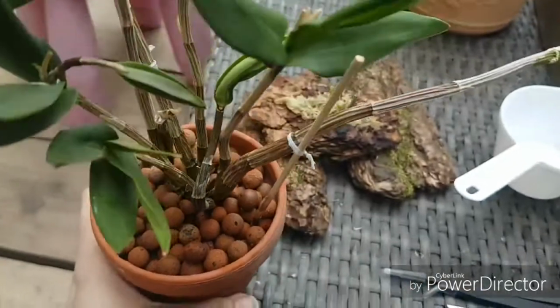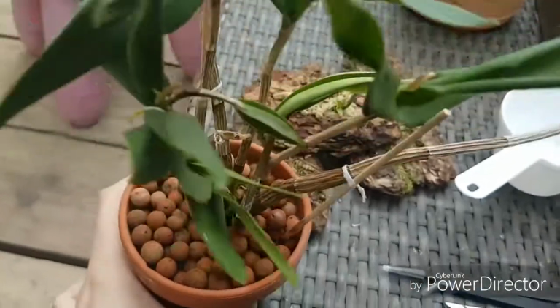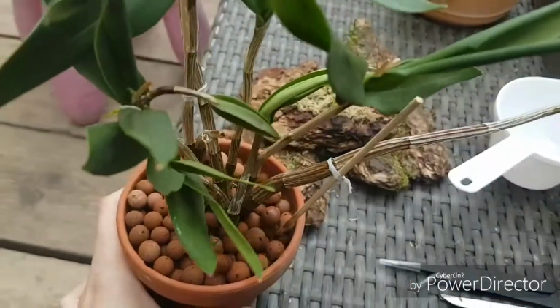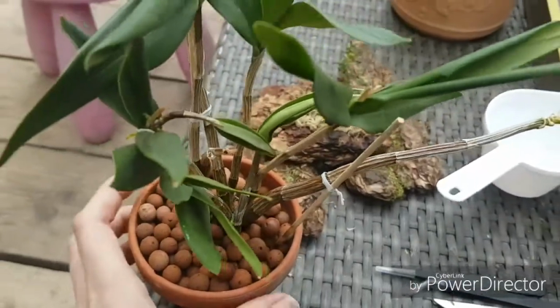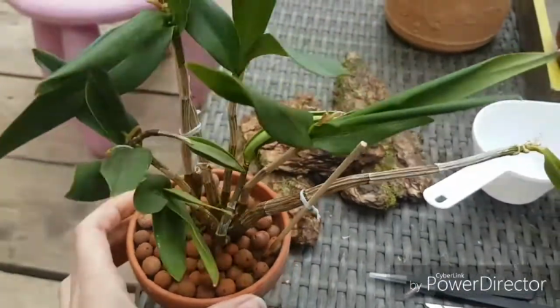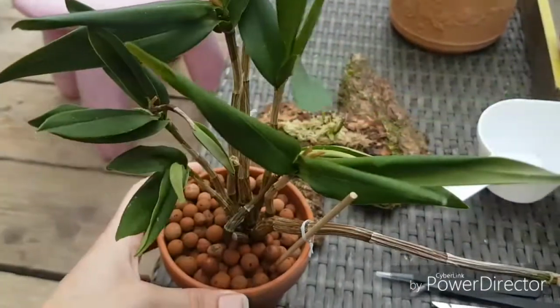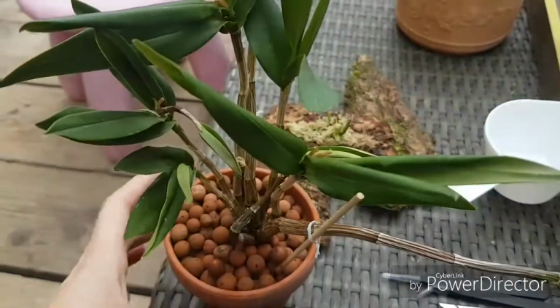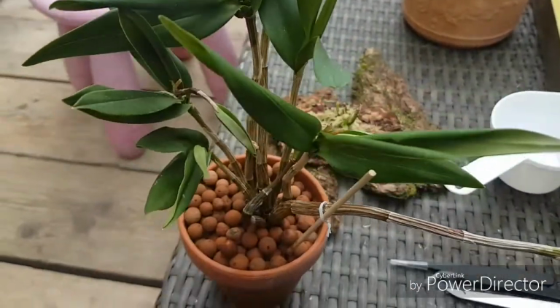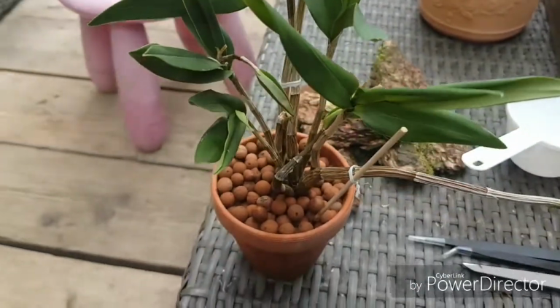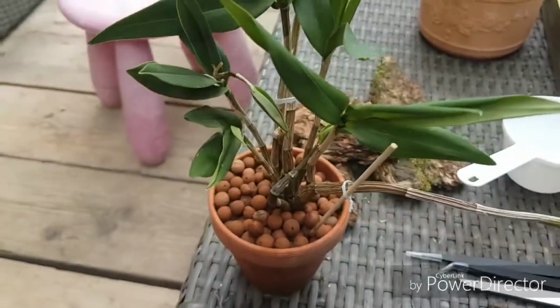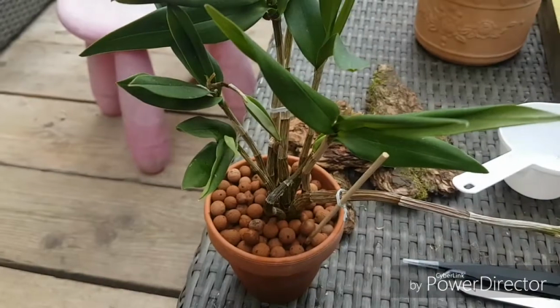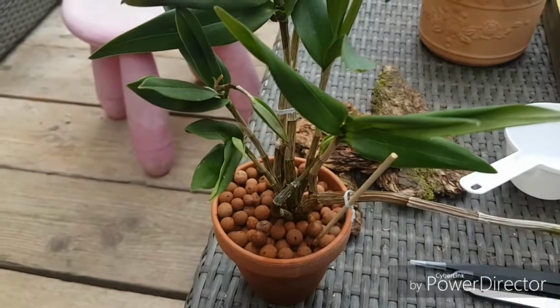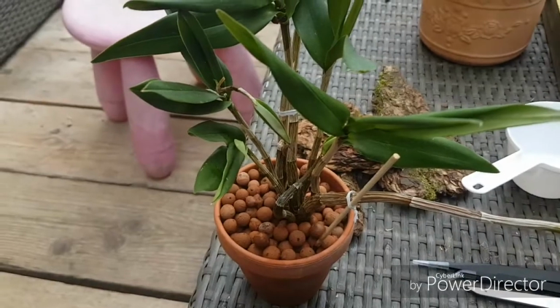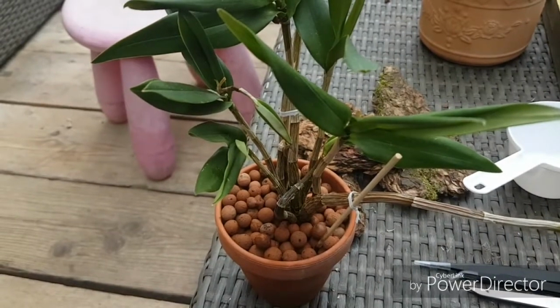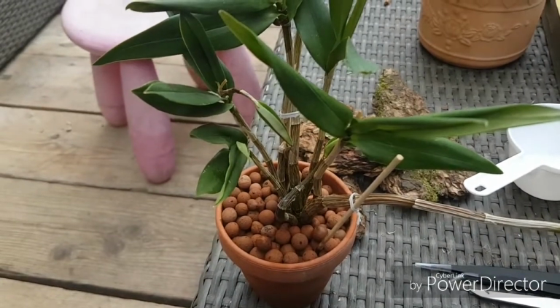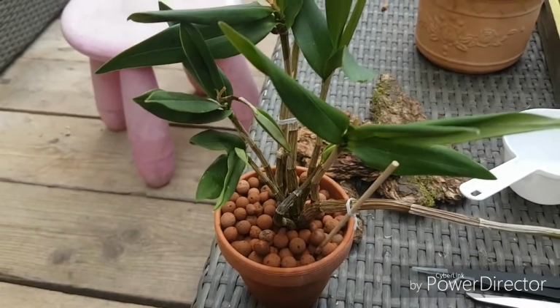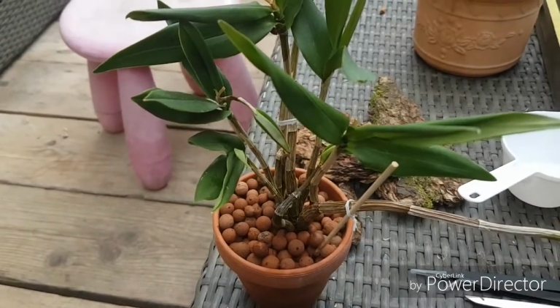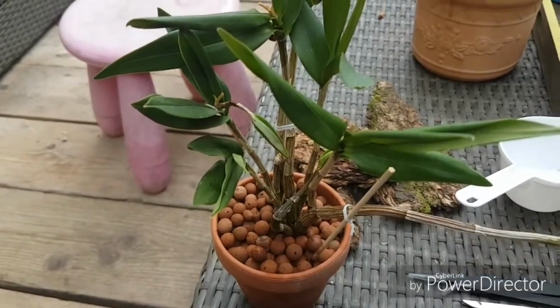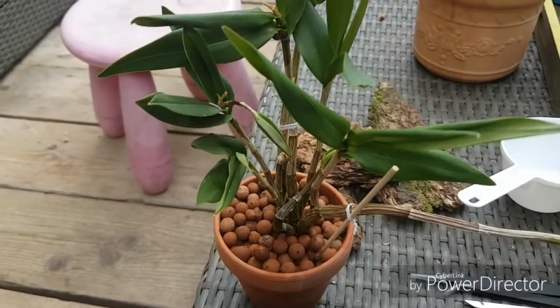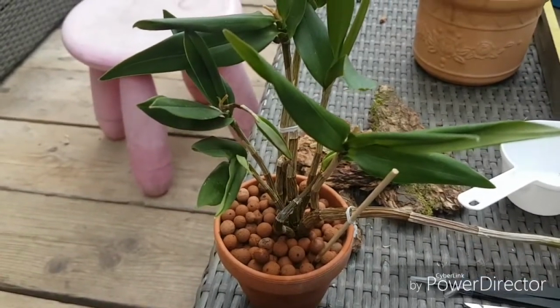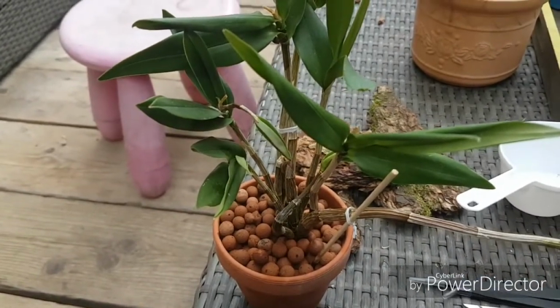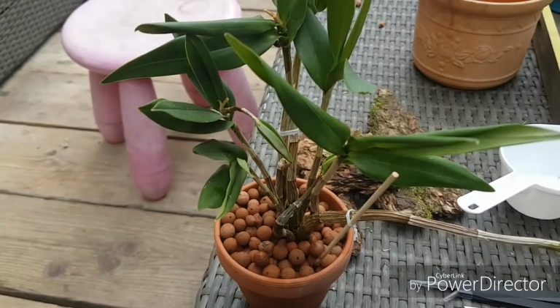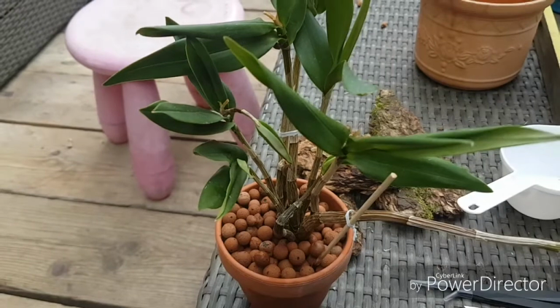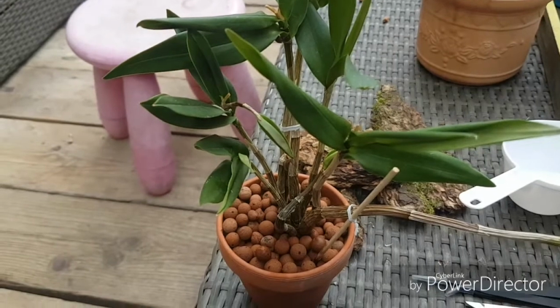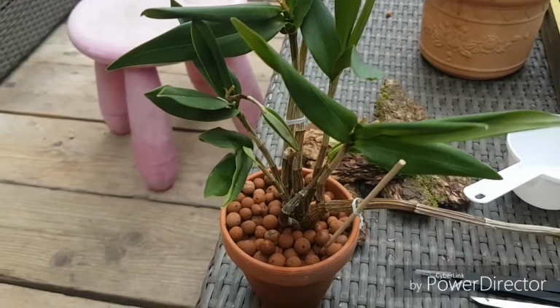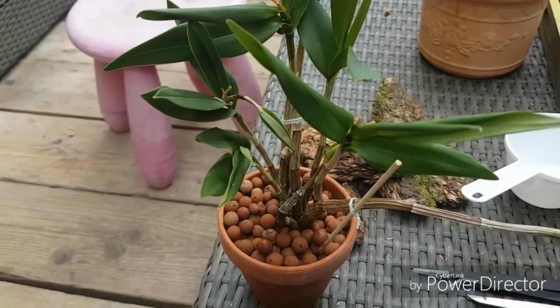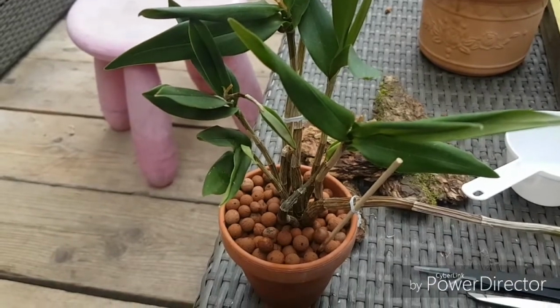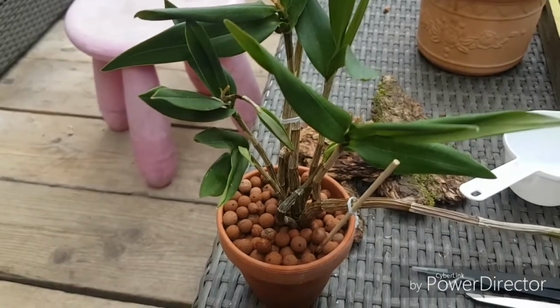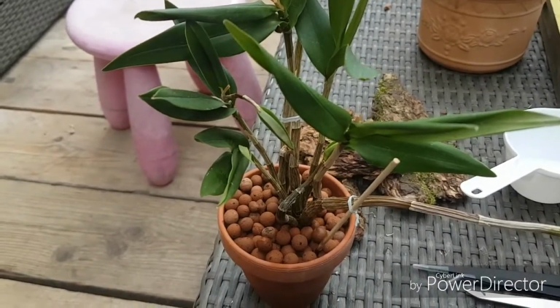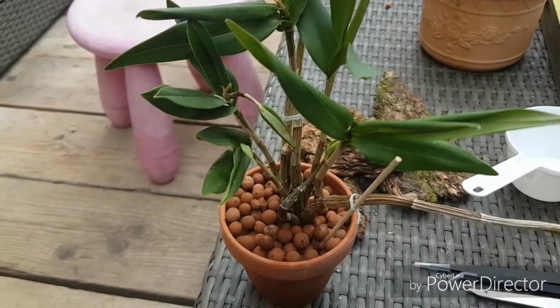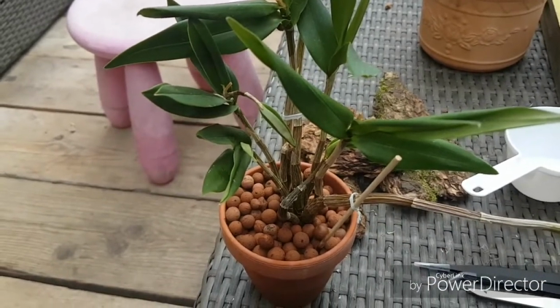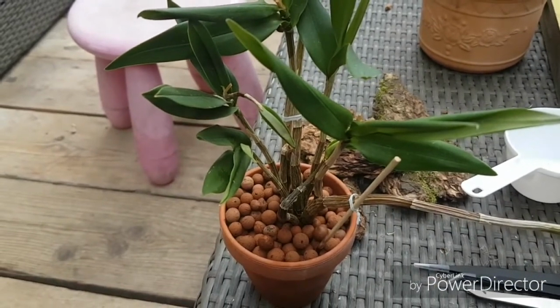This is my happy outcome from the accident — I got to repot it! This is my dendrobium kingianum repot. Thank you all for watching and have a nice day, bye!